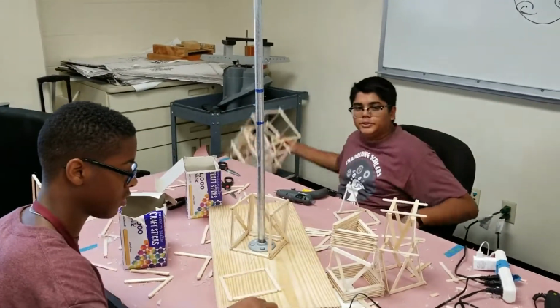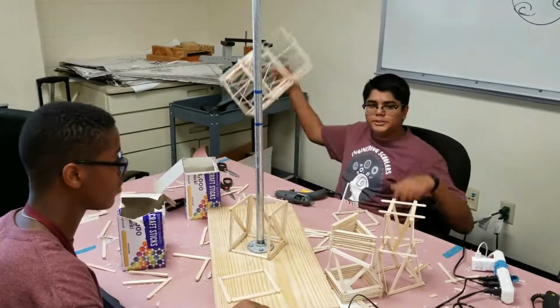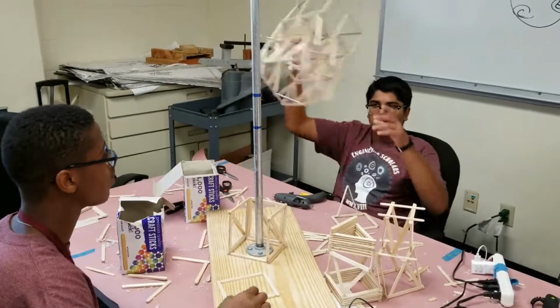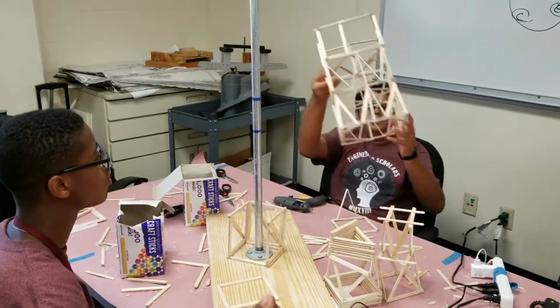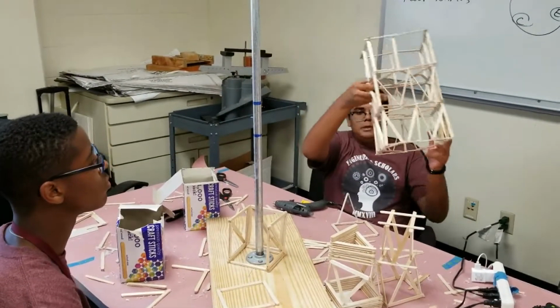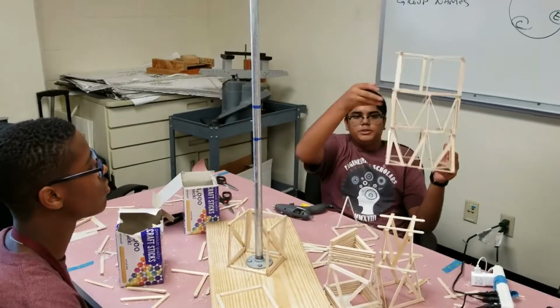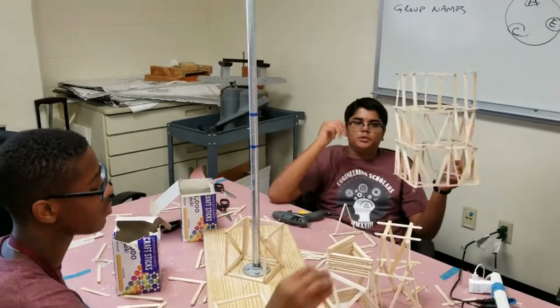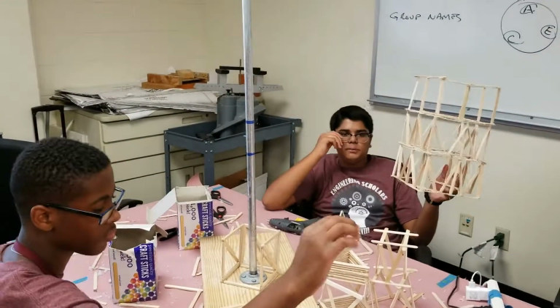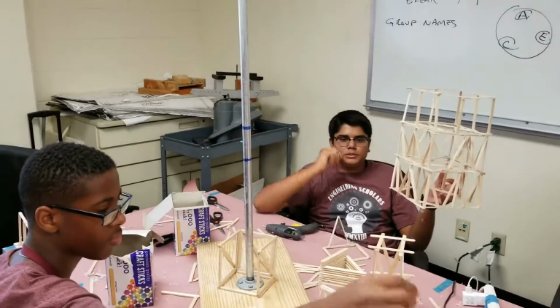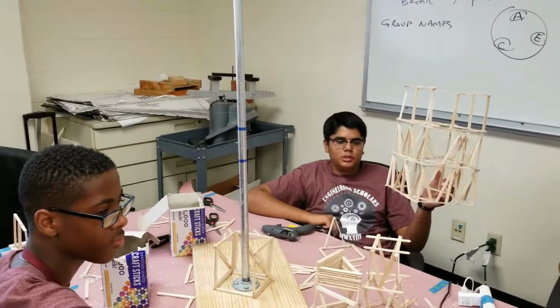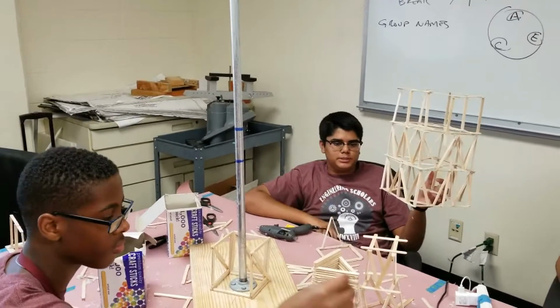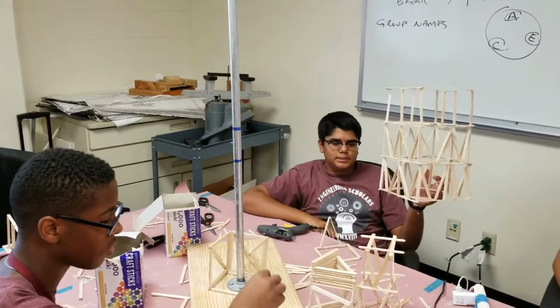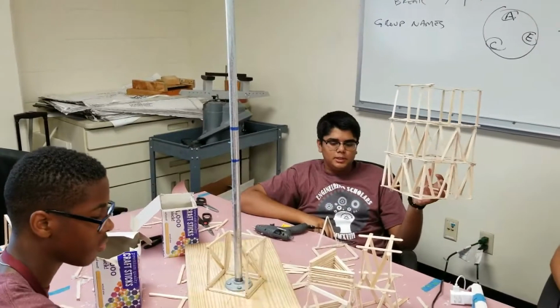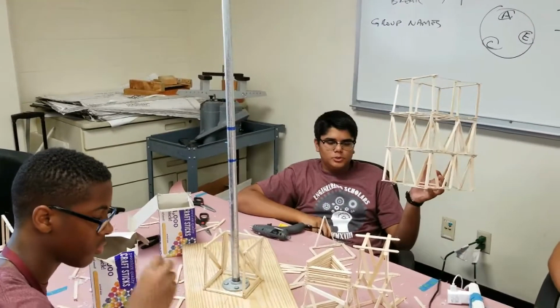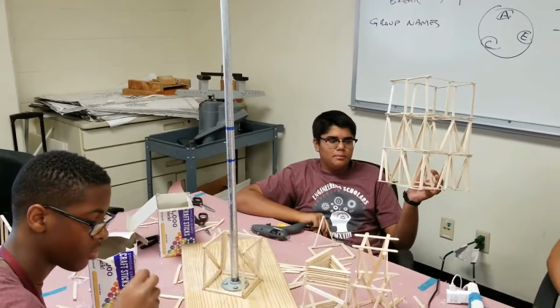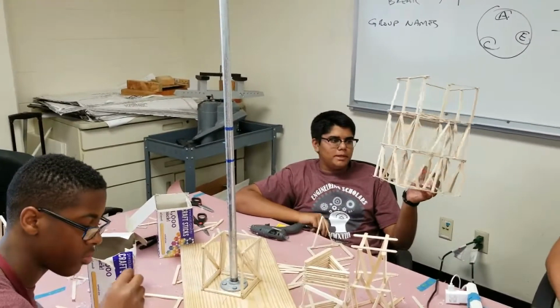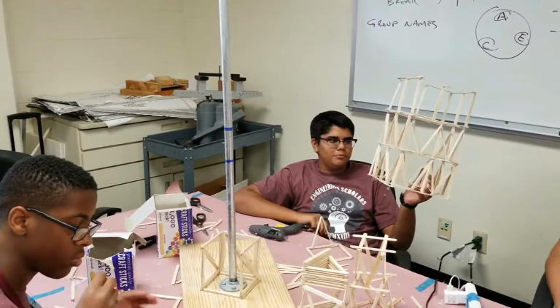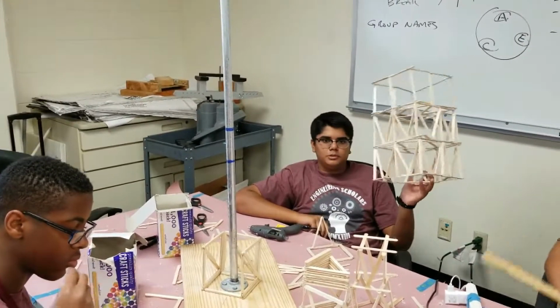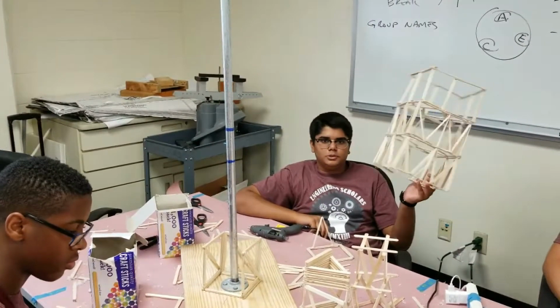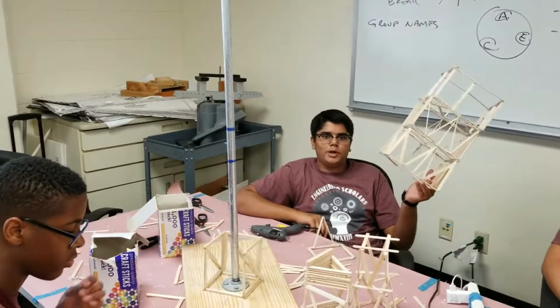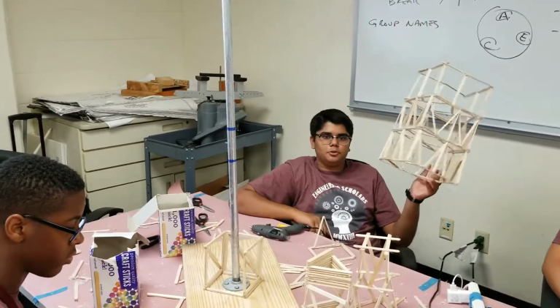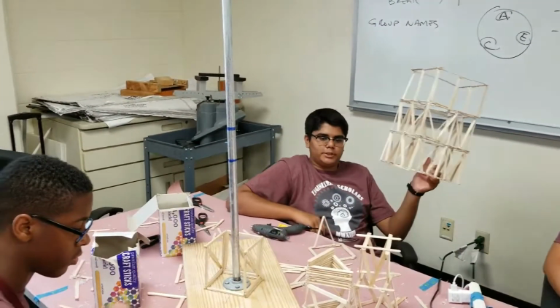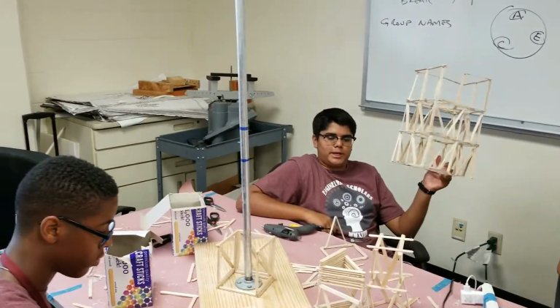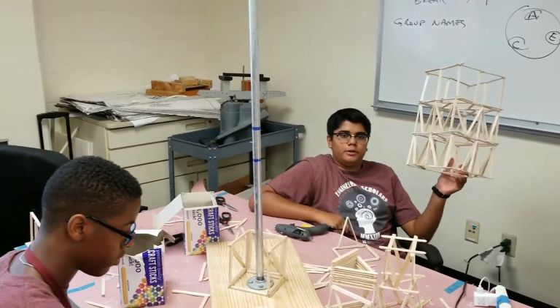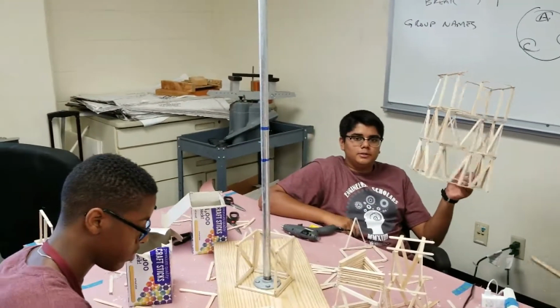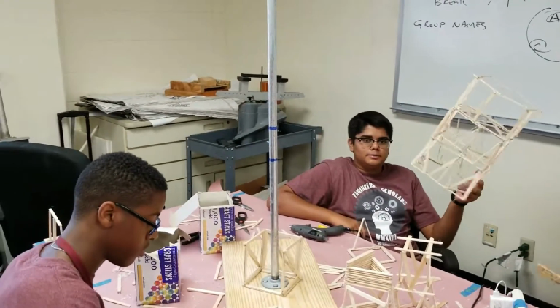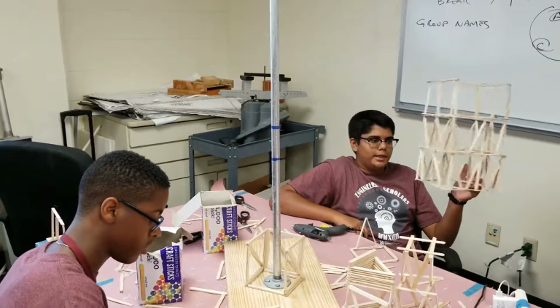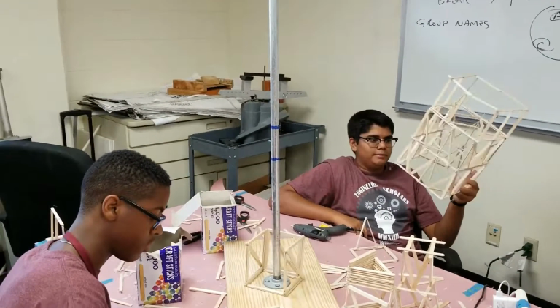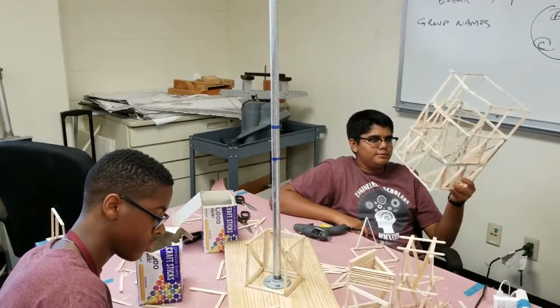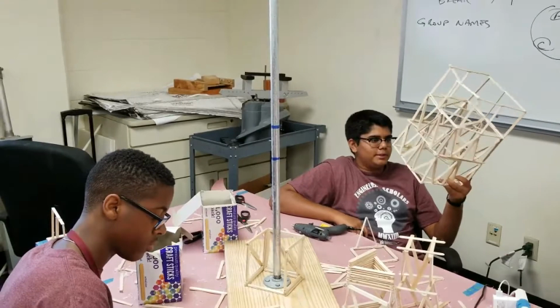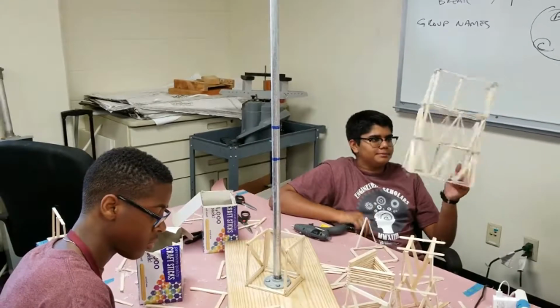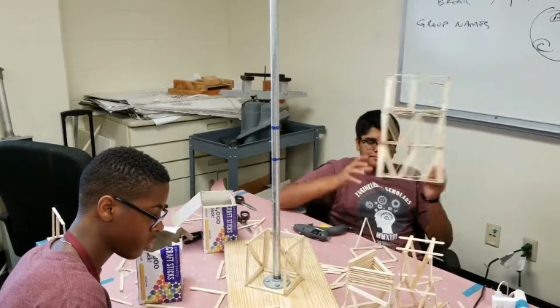So there's this one, which is okay, but there's a lot of sticks. So we're trying to make a different triangle truss tower. She's supposed to get one.